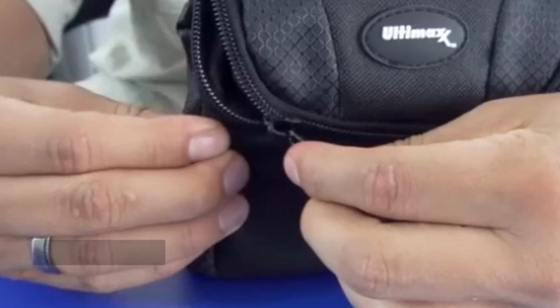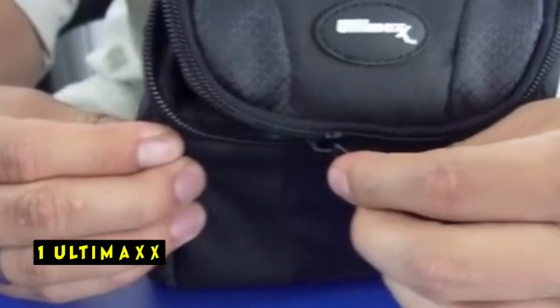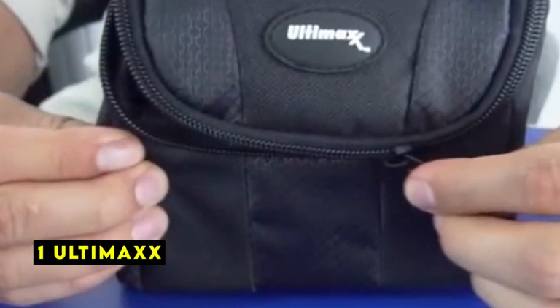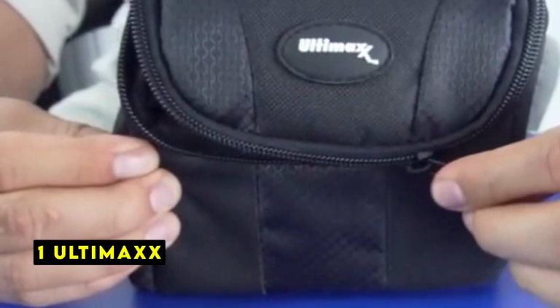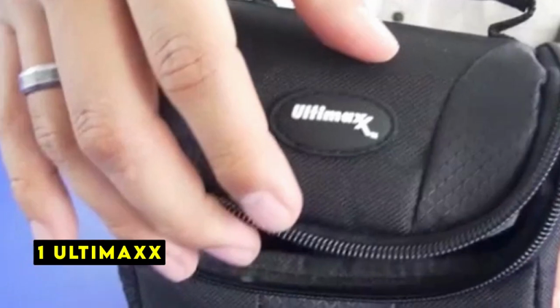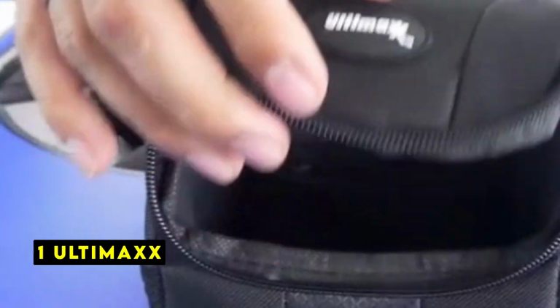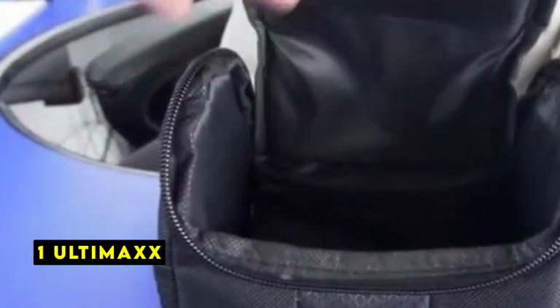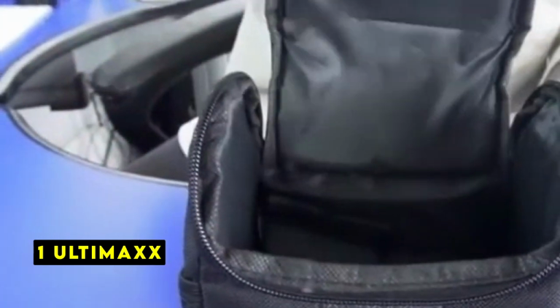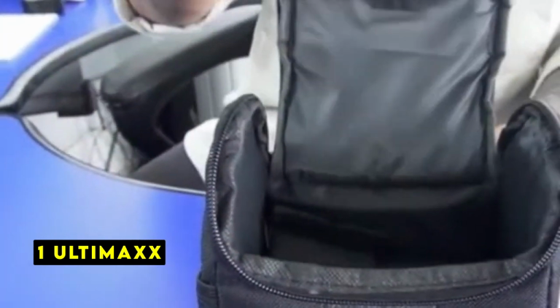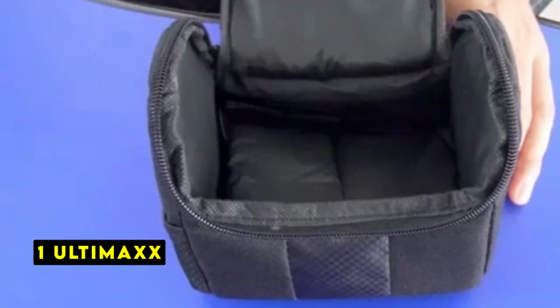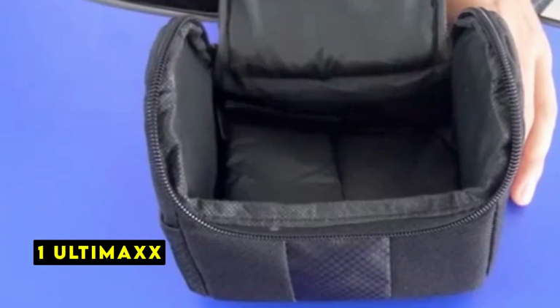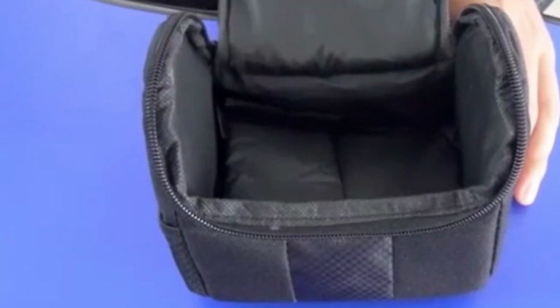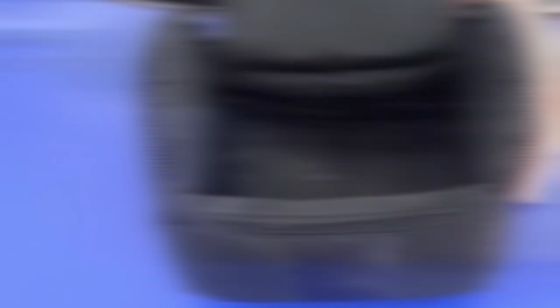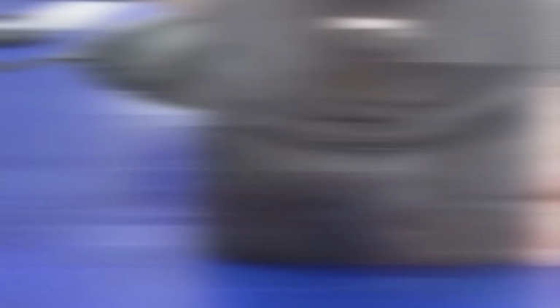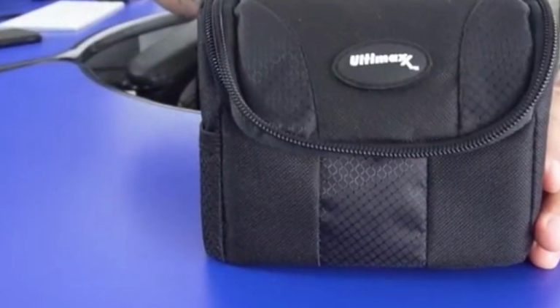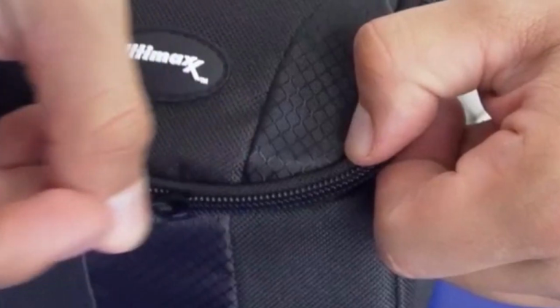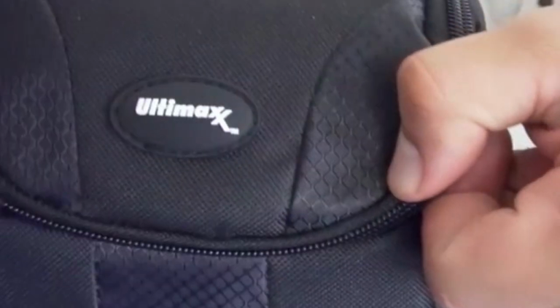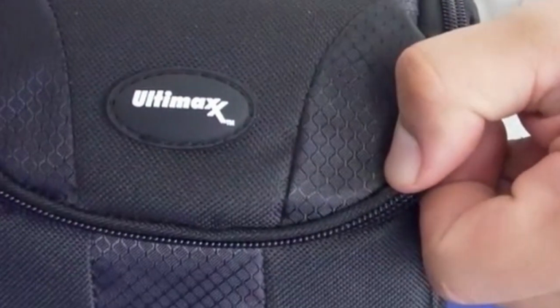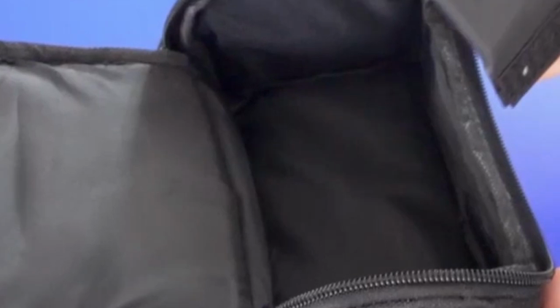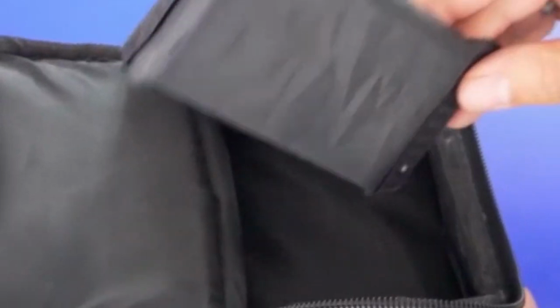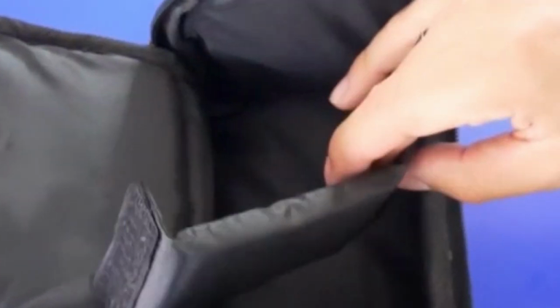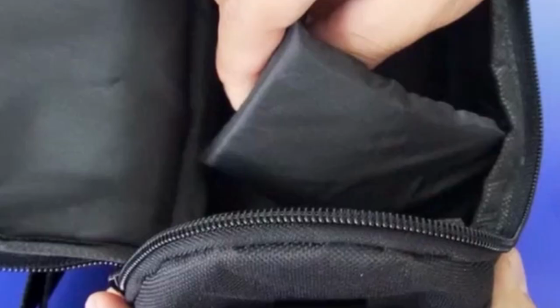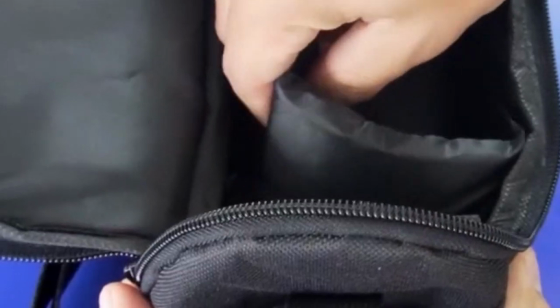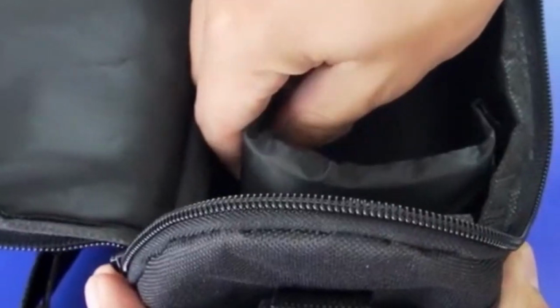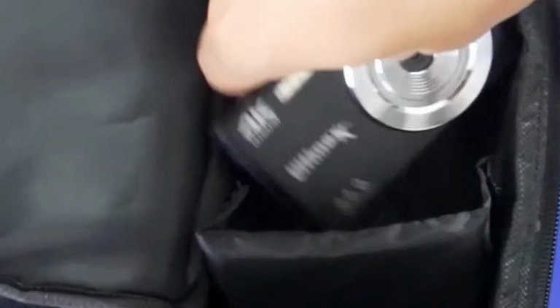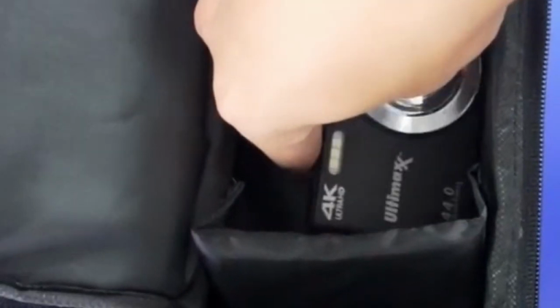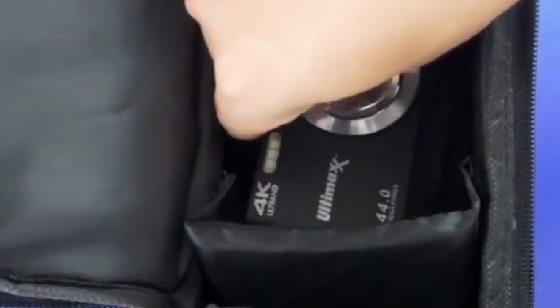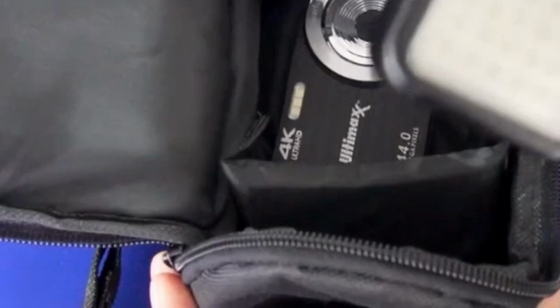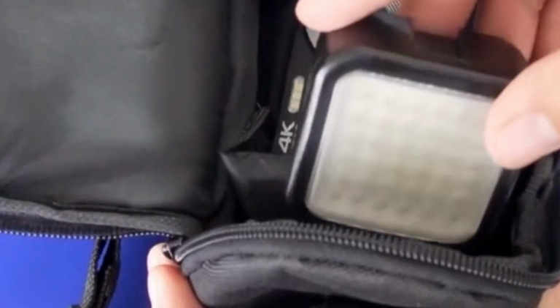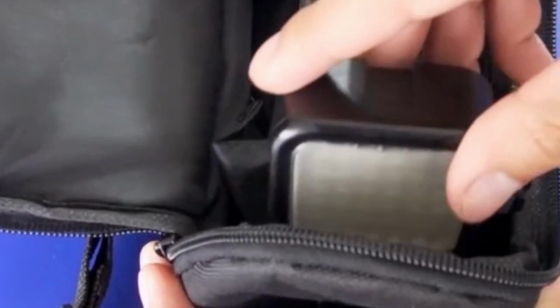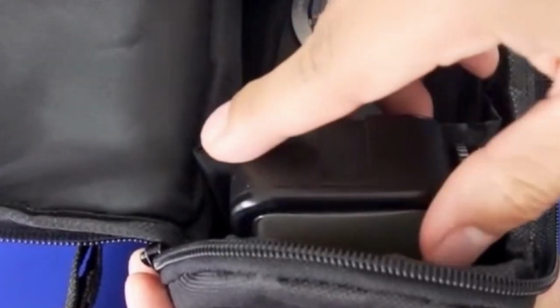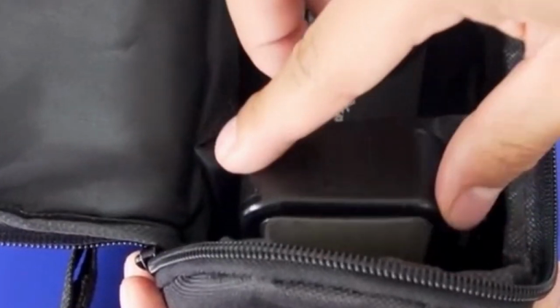Now moving to number 1 is Ultimax. The Ultimax small camera case prioritizes portability and protection in a compact package. Its dimensions make it ideal for housing compact cameras and essential accessories without unnecessary bulk.